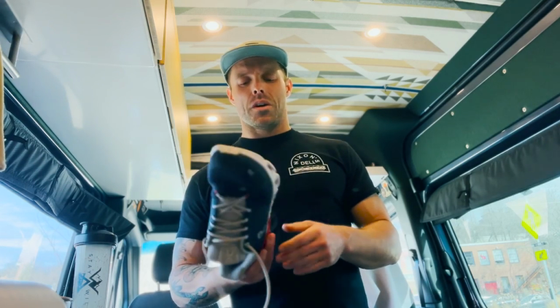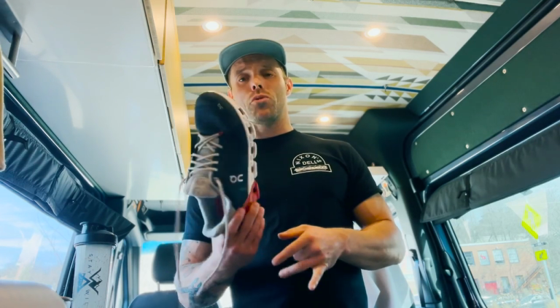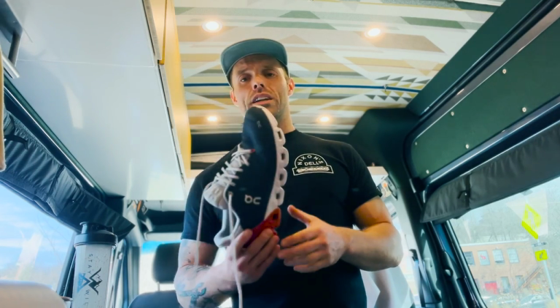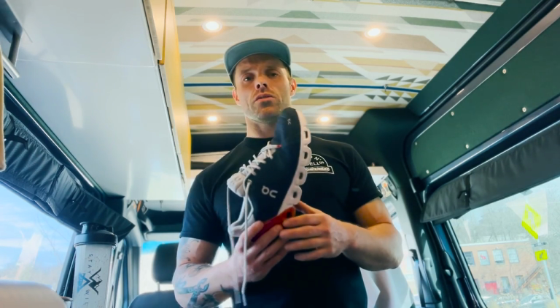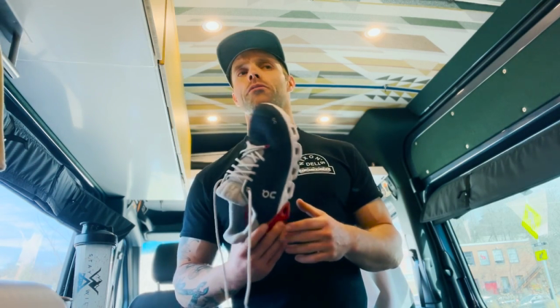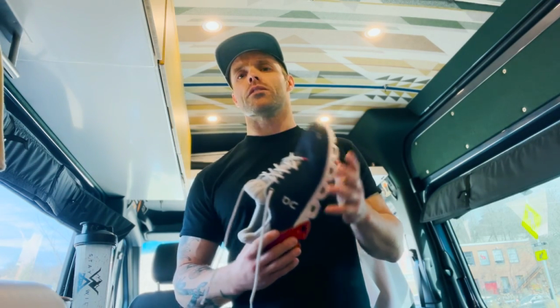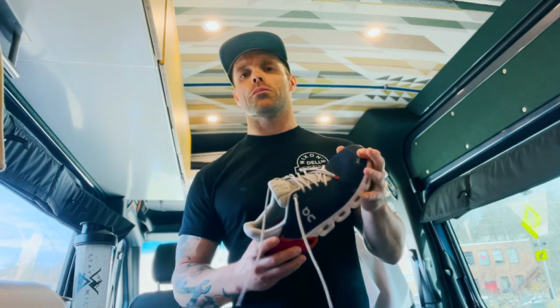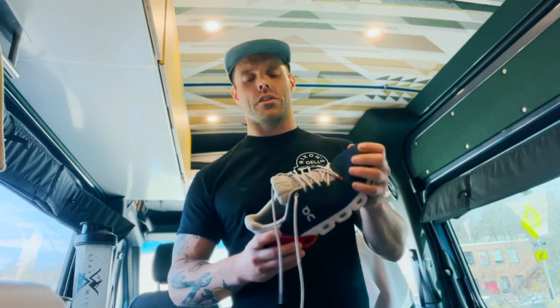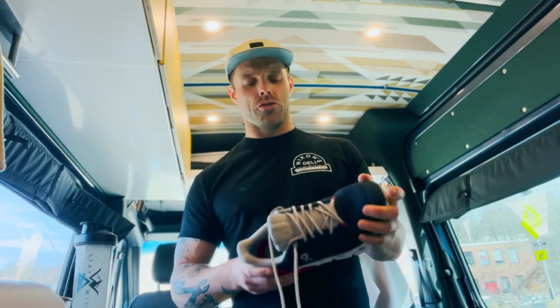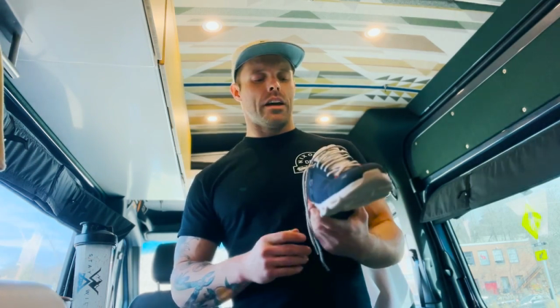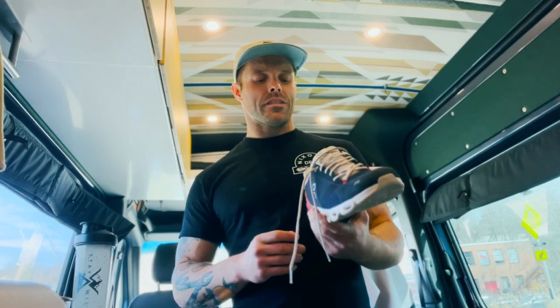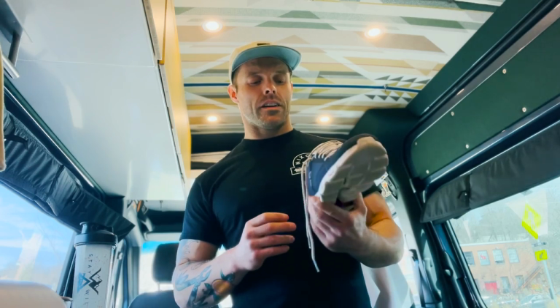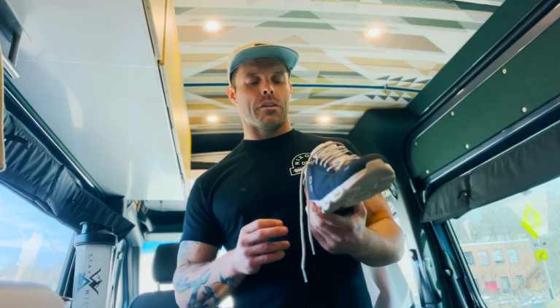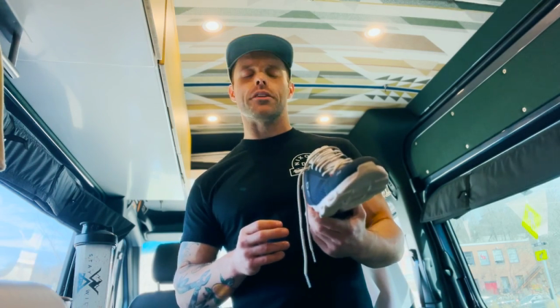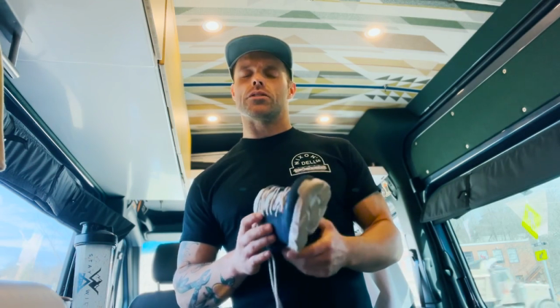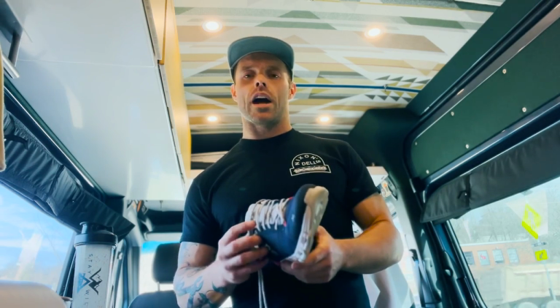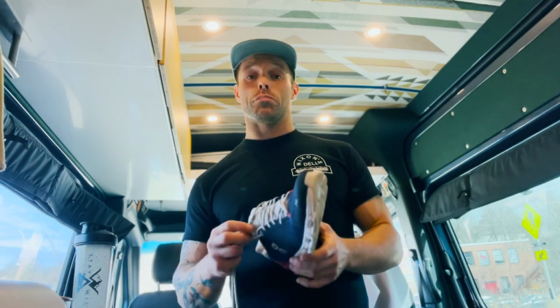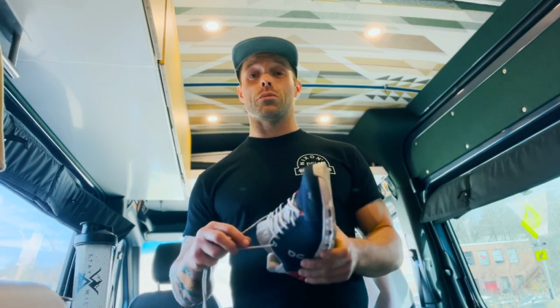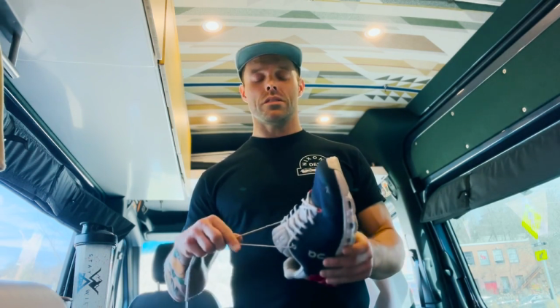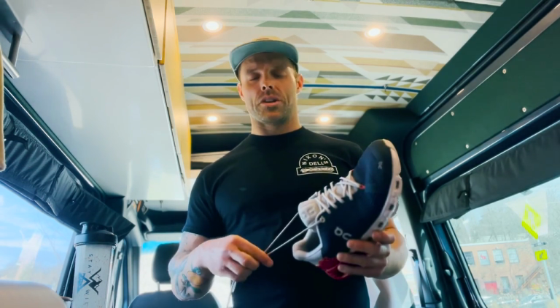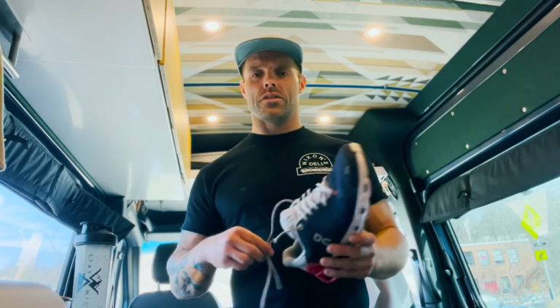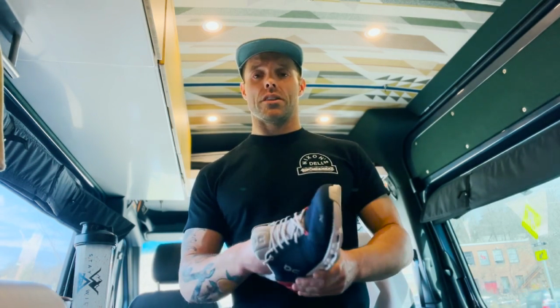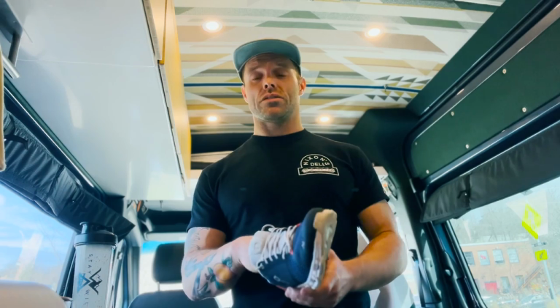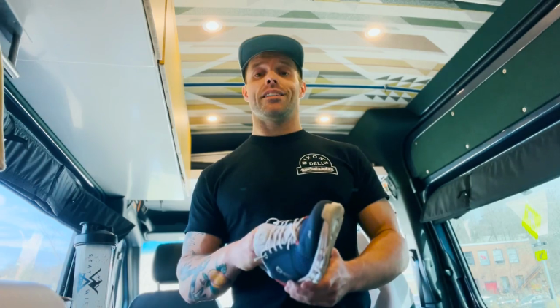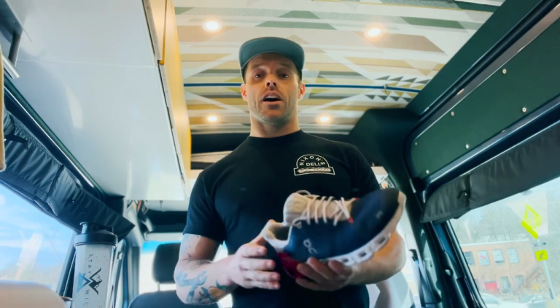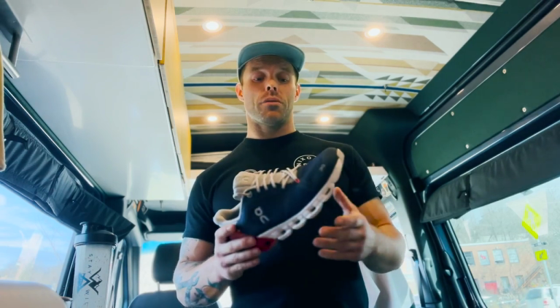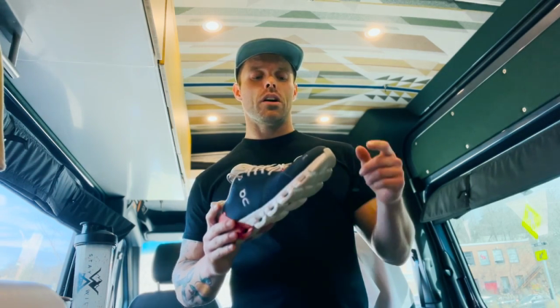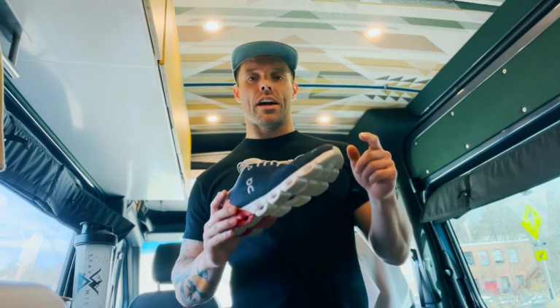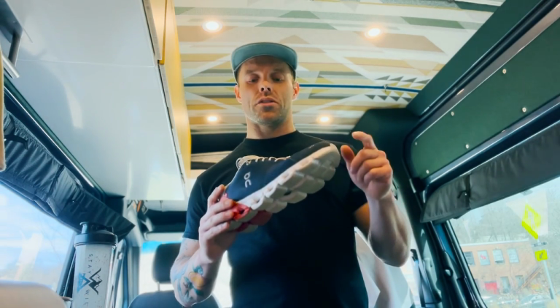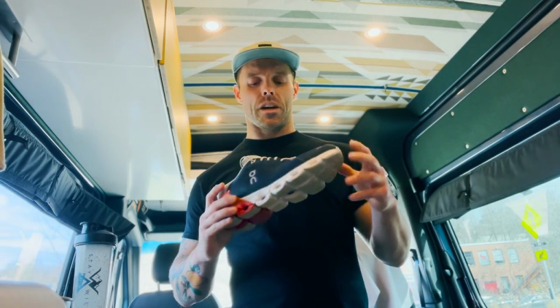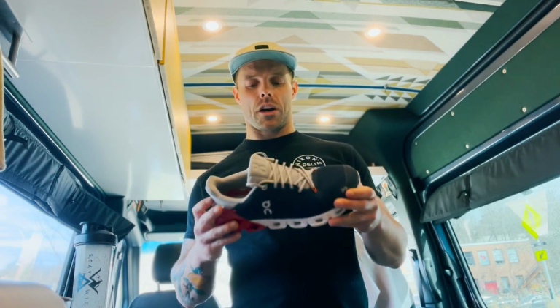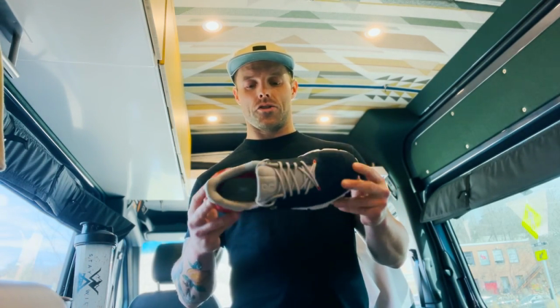I'm normally getting 250 to 300 miles on the shoe. If my feet are getting sore after bigger runs — particularly stuff outside, not on the treadmill — that's when I start thinking about retiring the shoe.